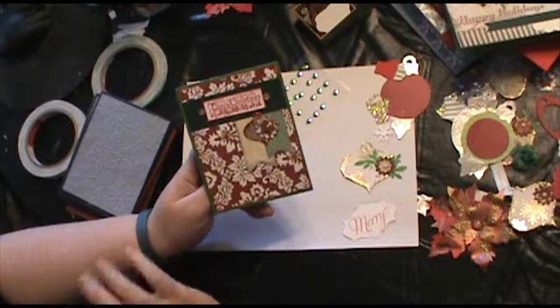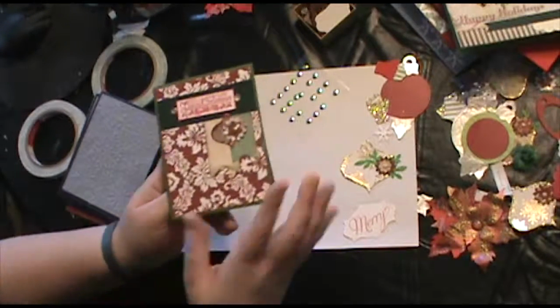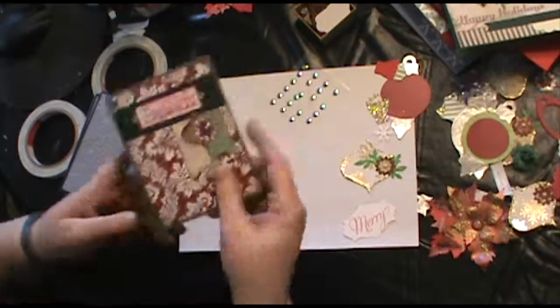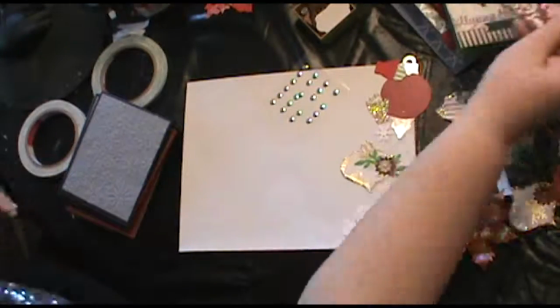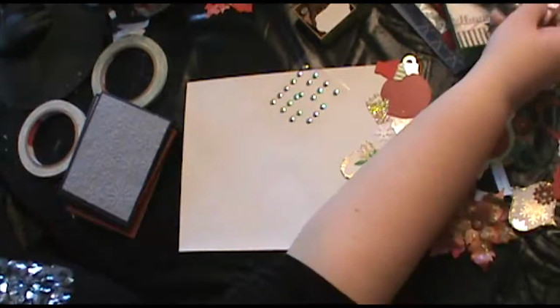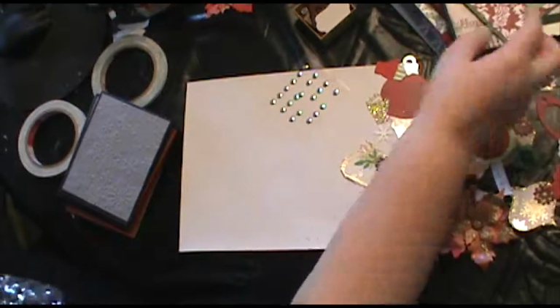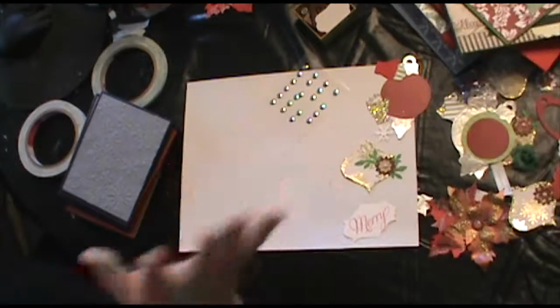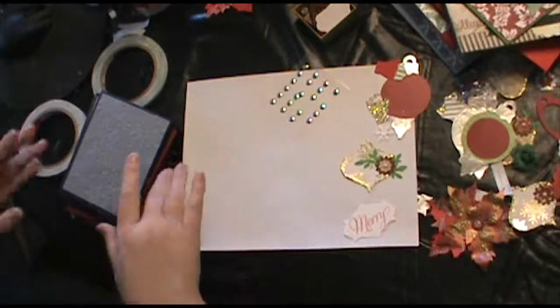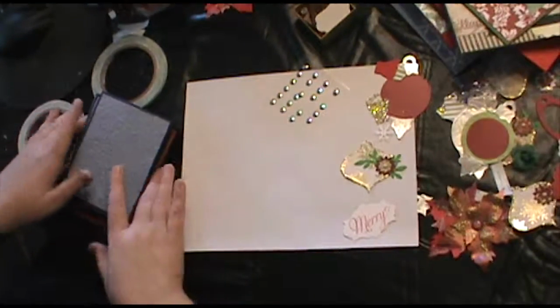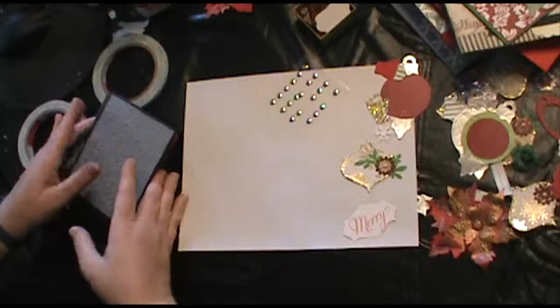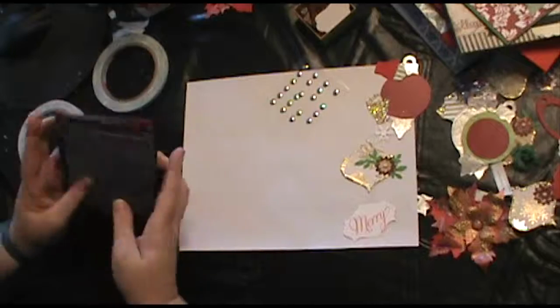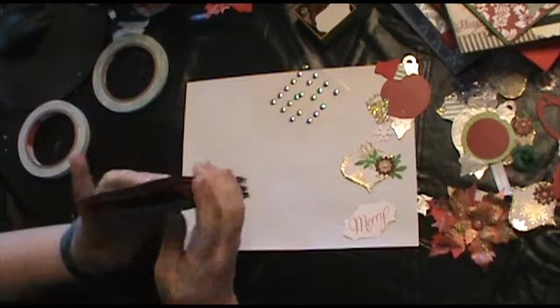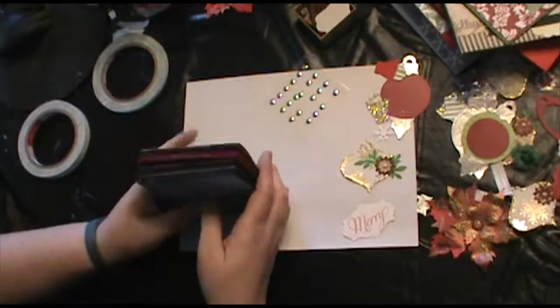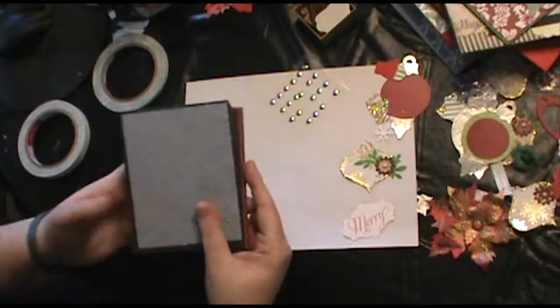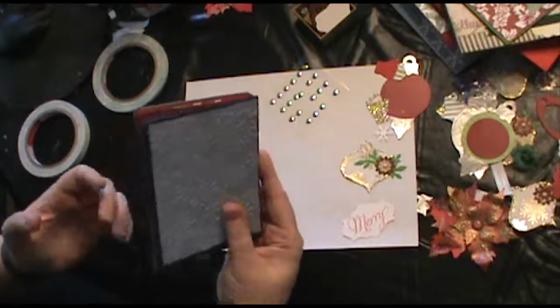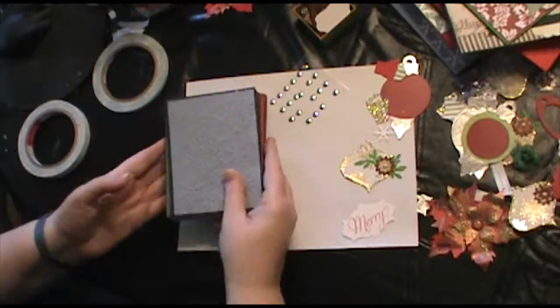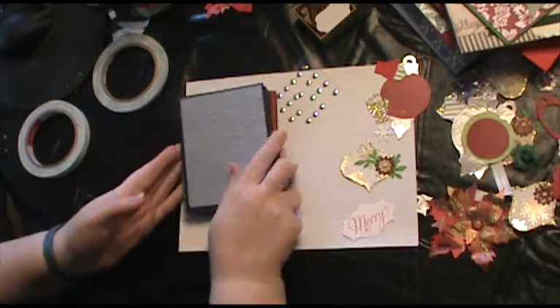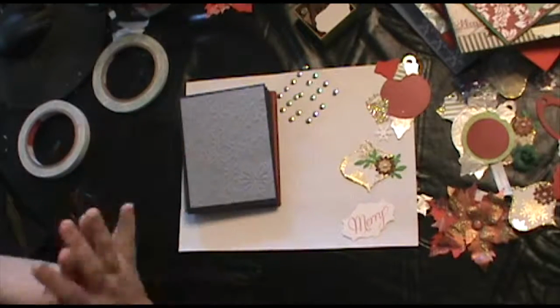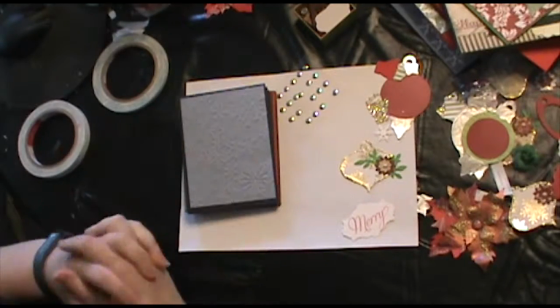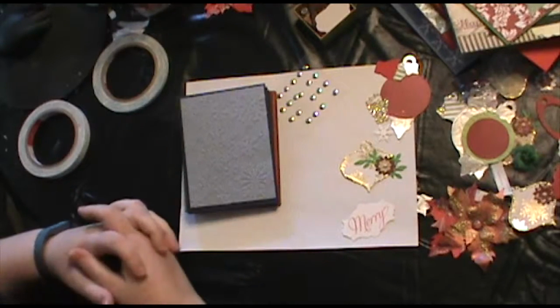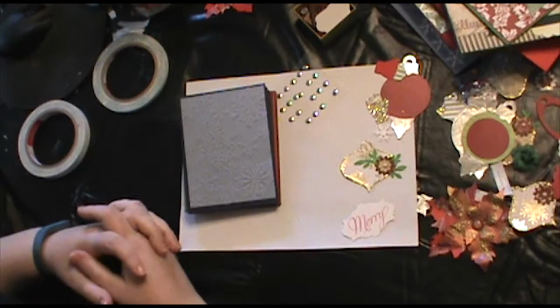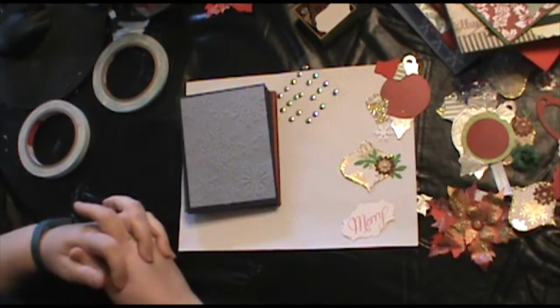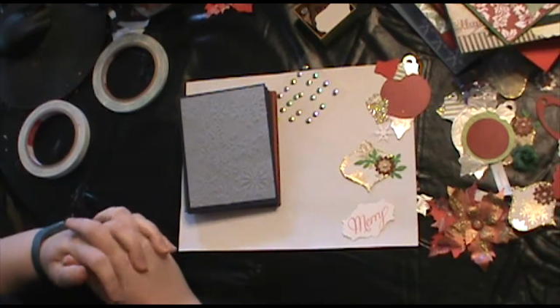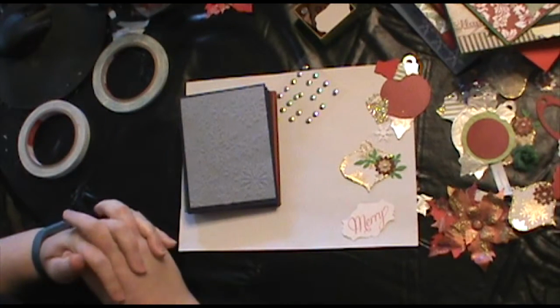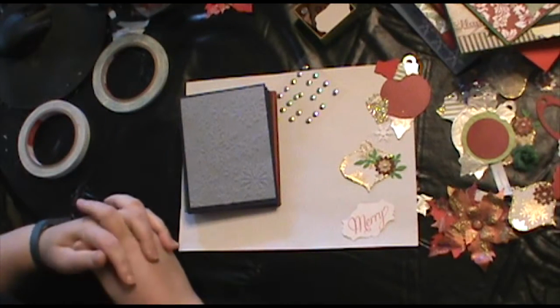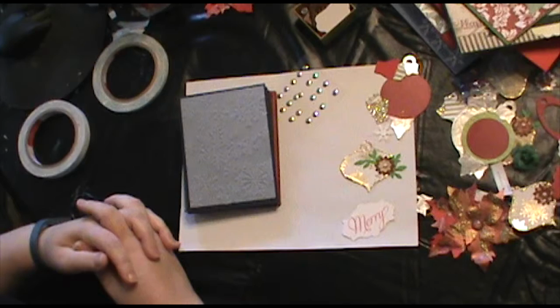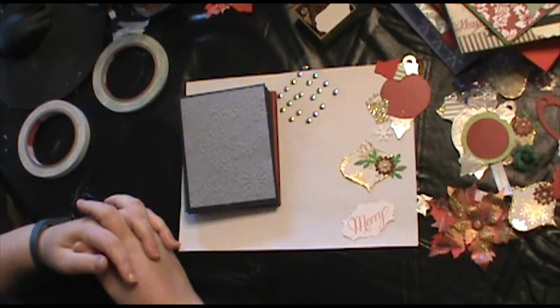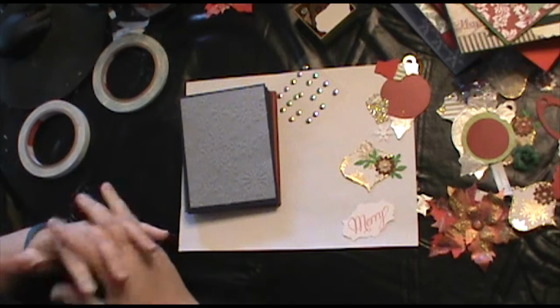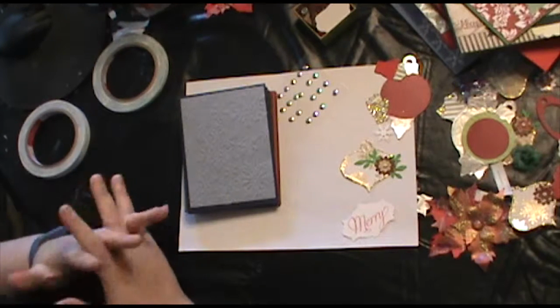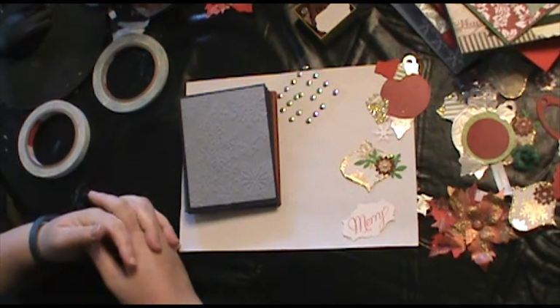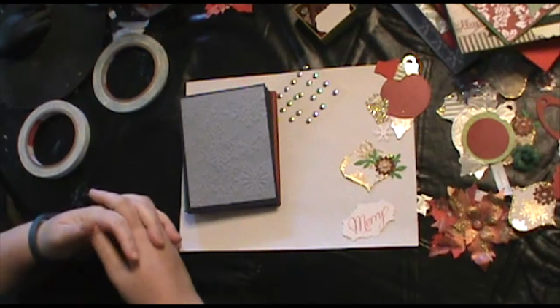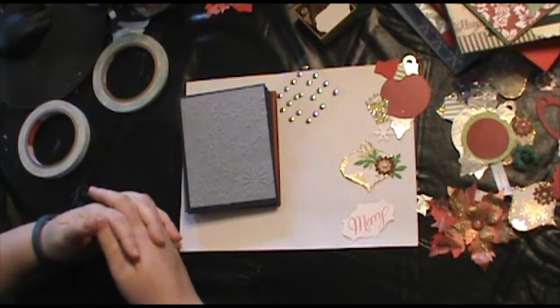So there you go — that was a quick run-through of some Christmas cards. I'm going to work on finishing up Christmas cards. I hope you go make some Christmas cards. I will talk to you all later.